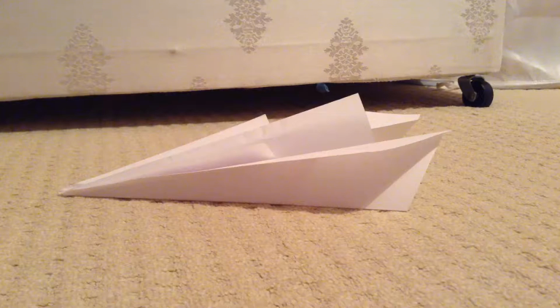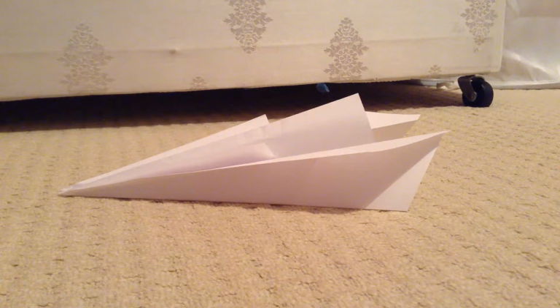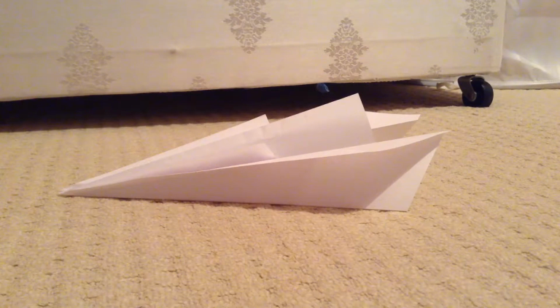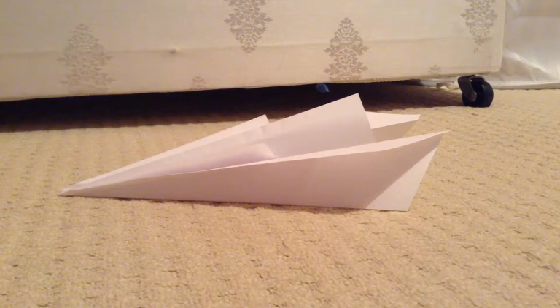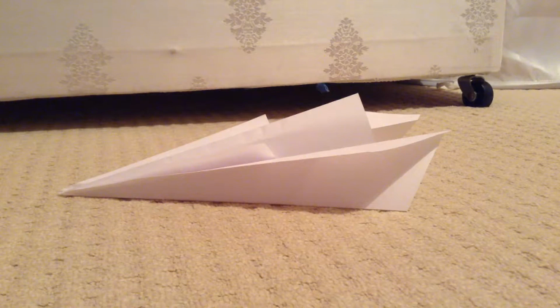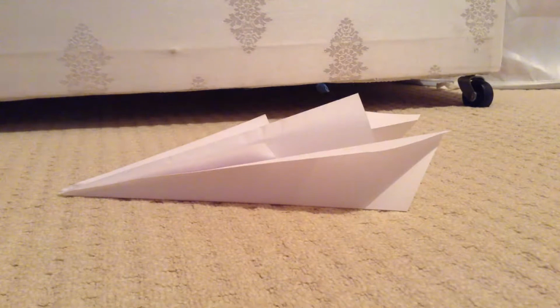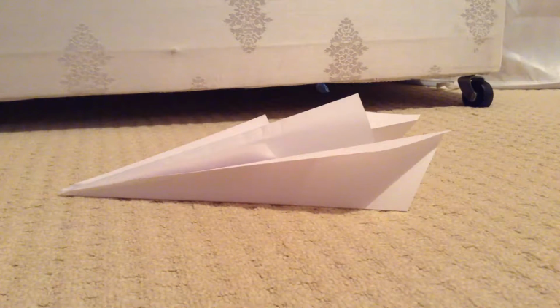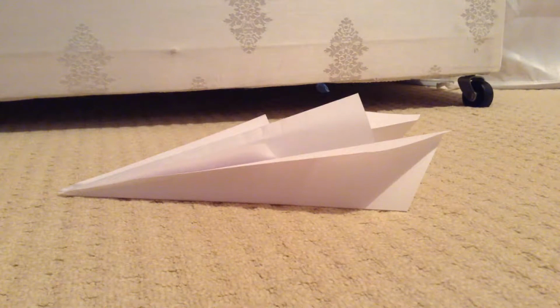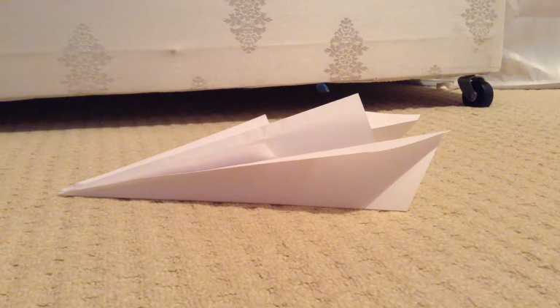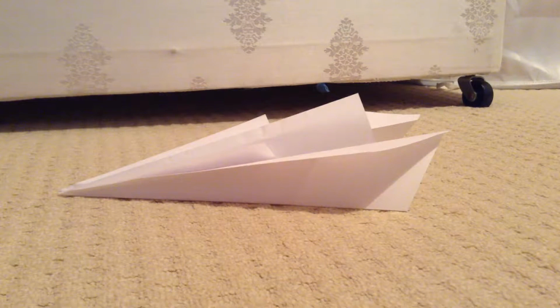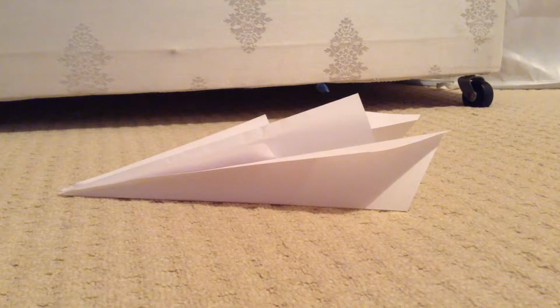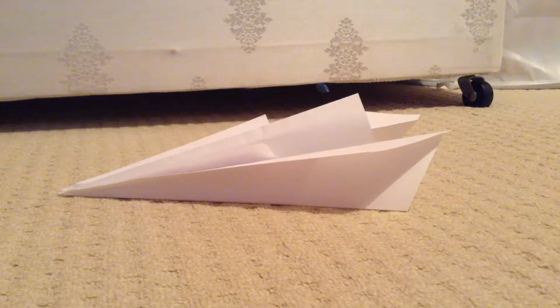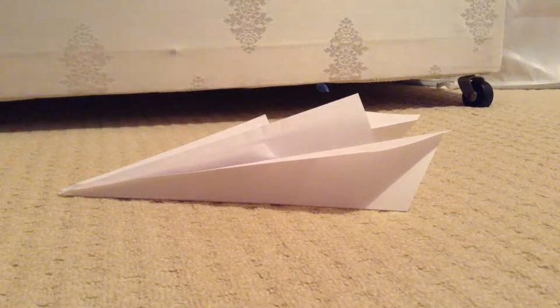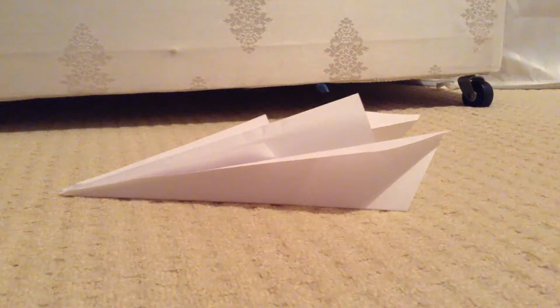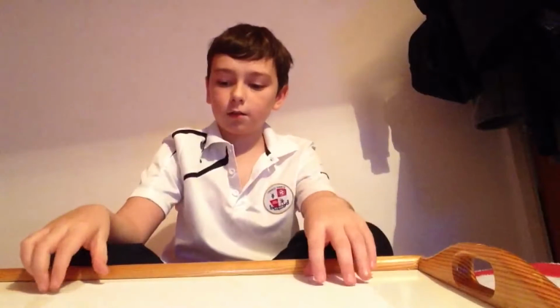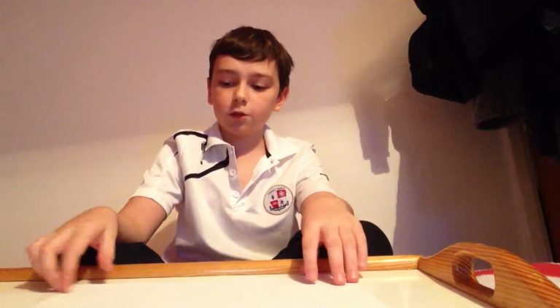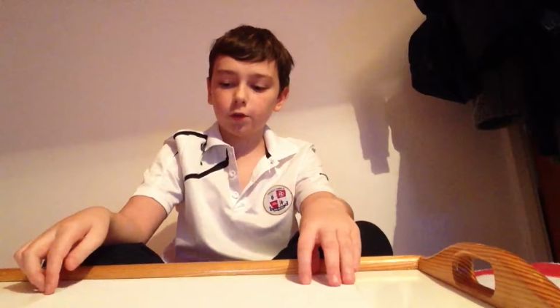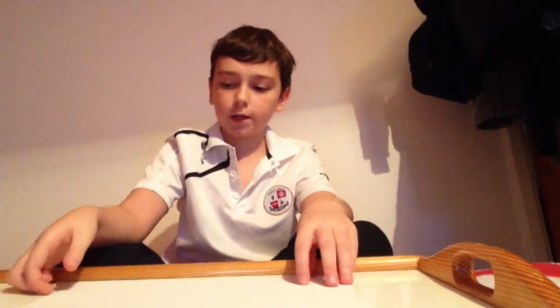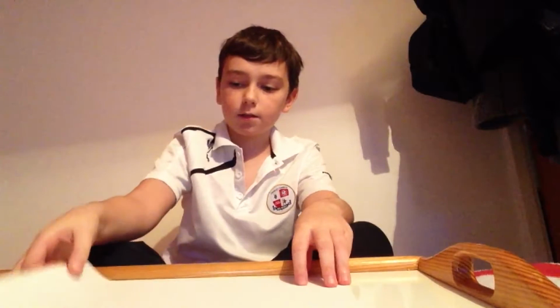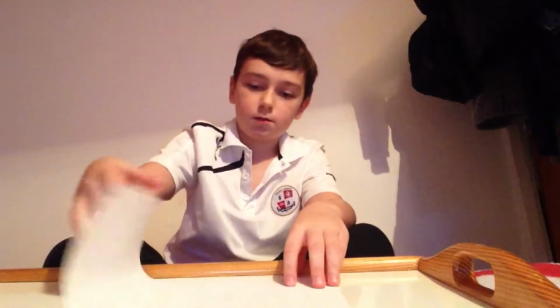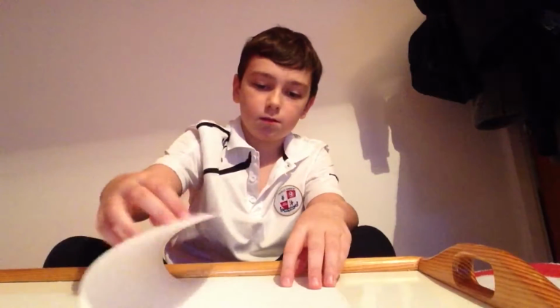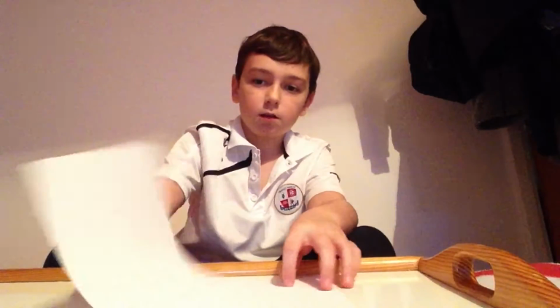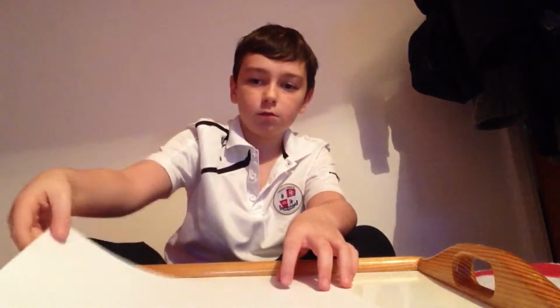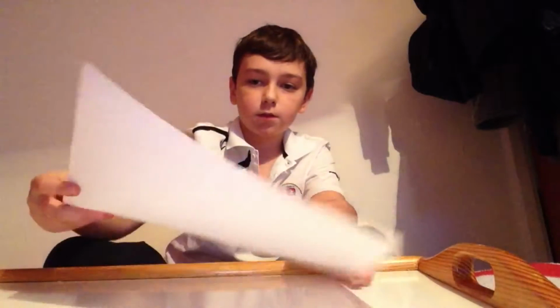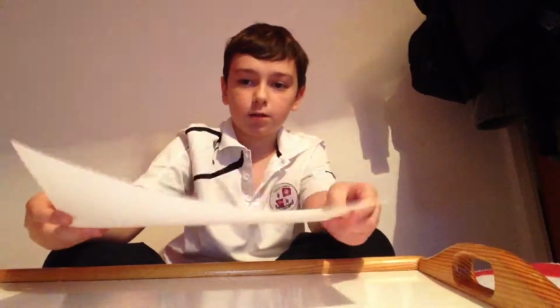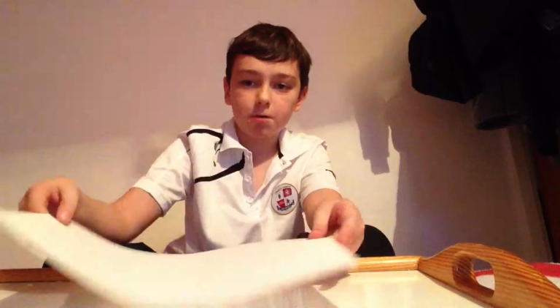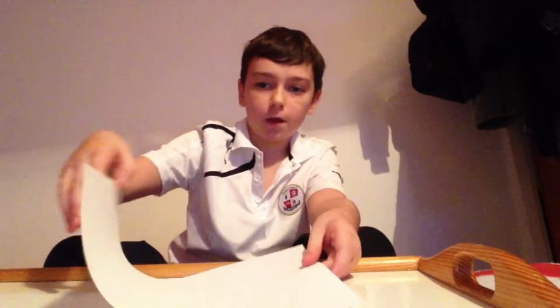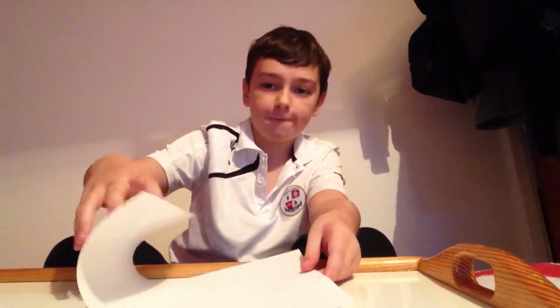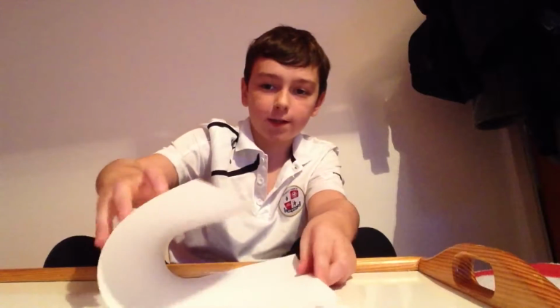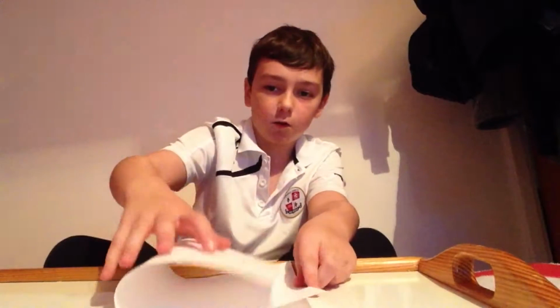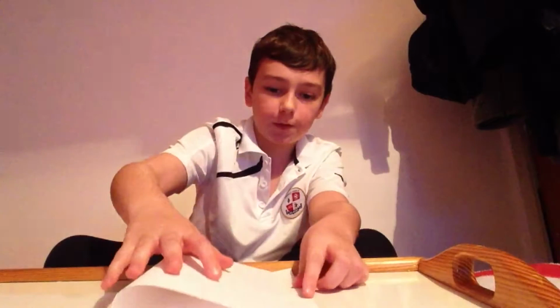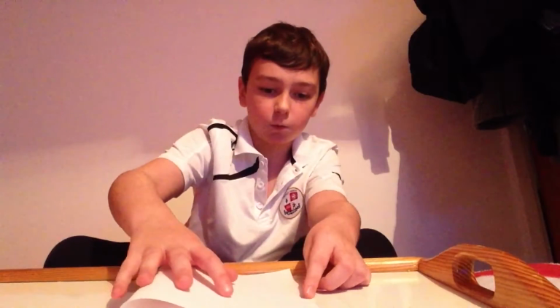Hi guys, it's Smash Lowell here and I'm going to show you how to make this paper aeroplane. So the tutorial is, you take this paper and you fold it in half this way.